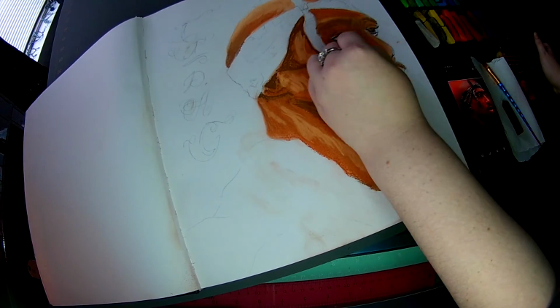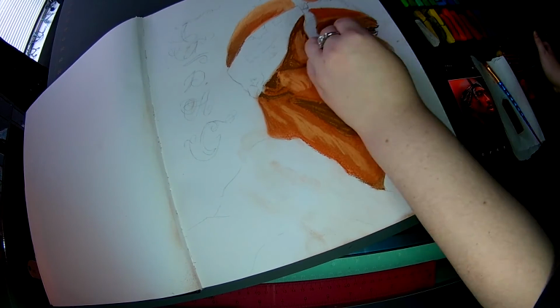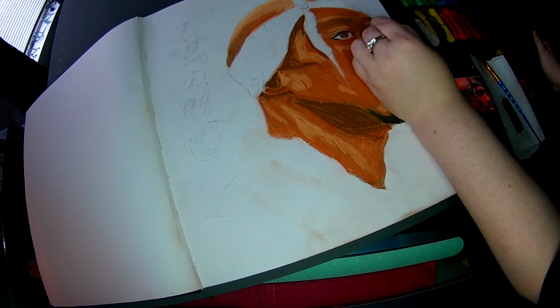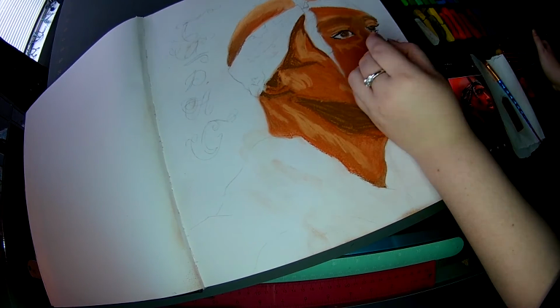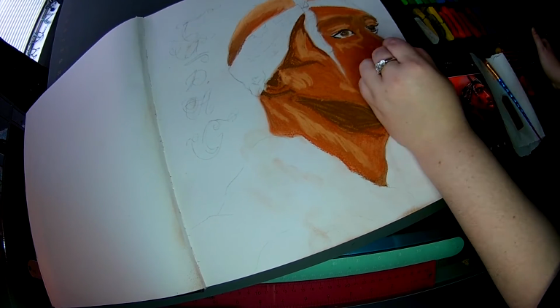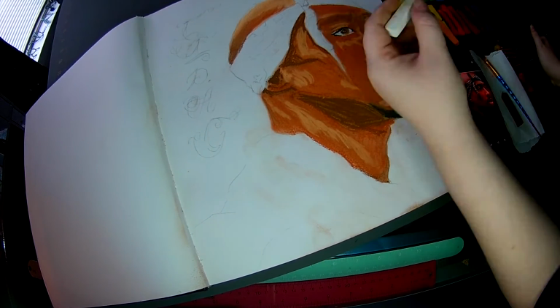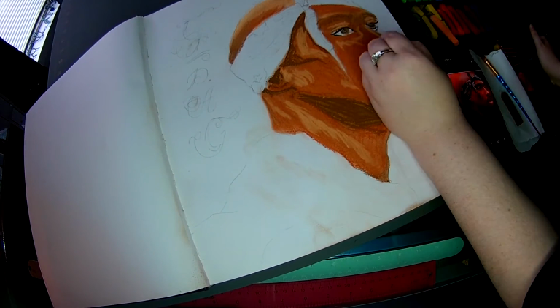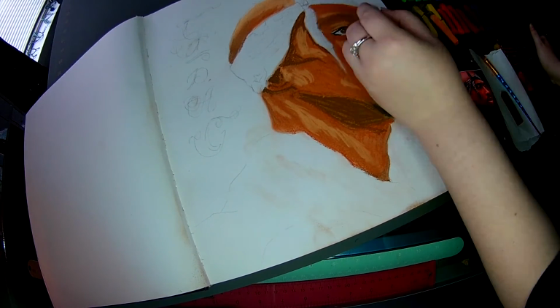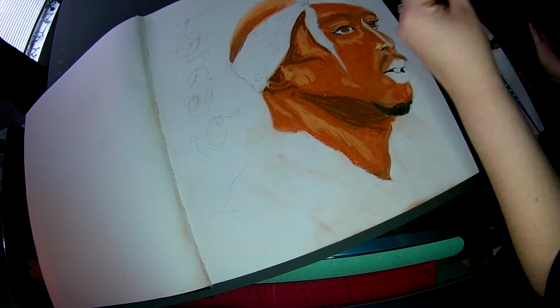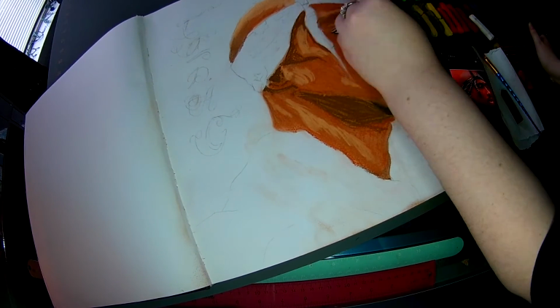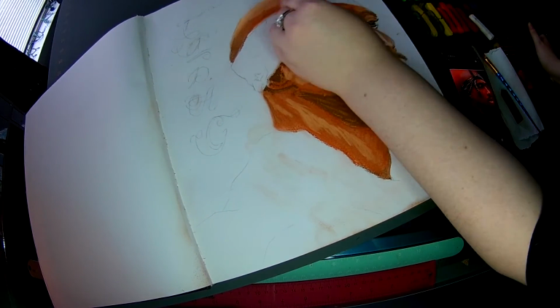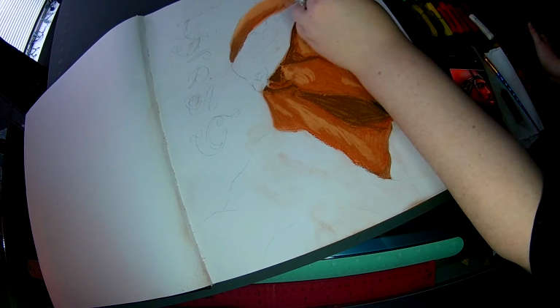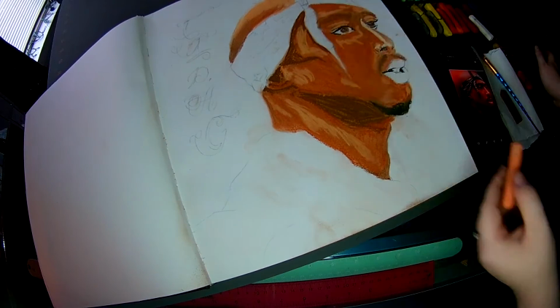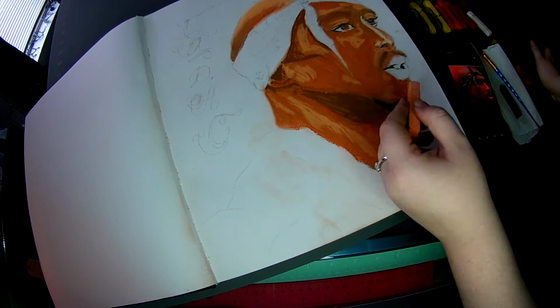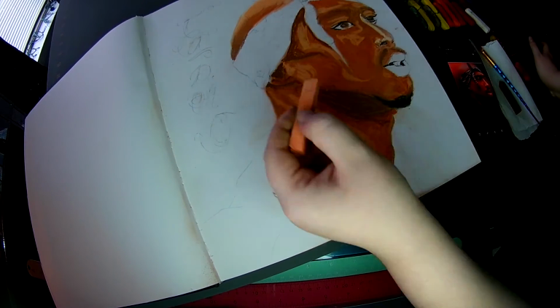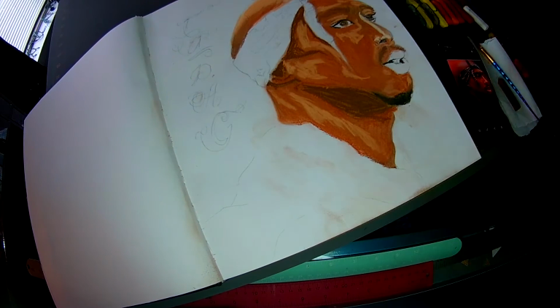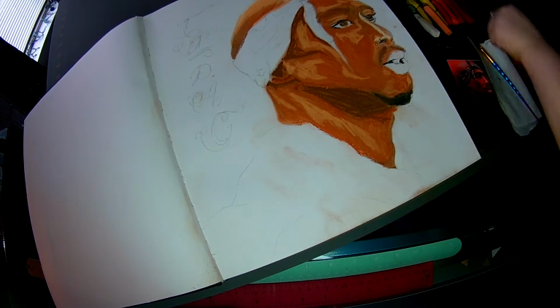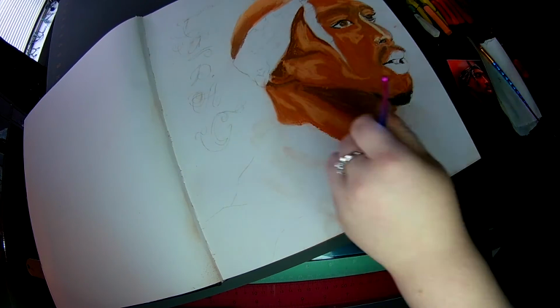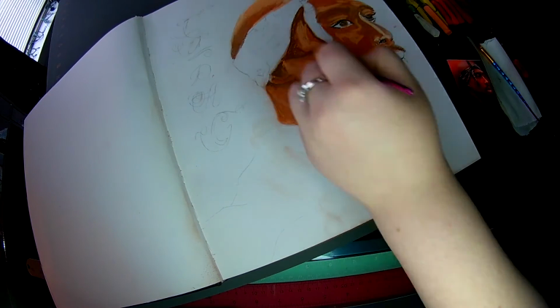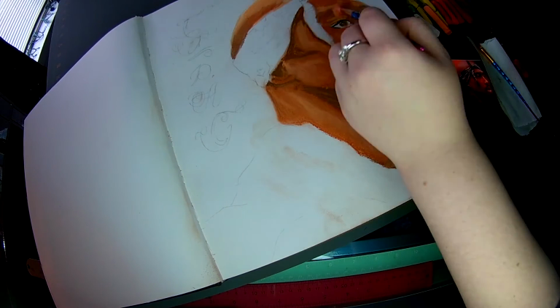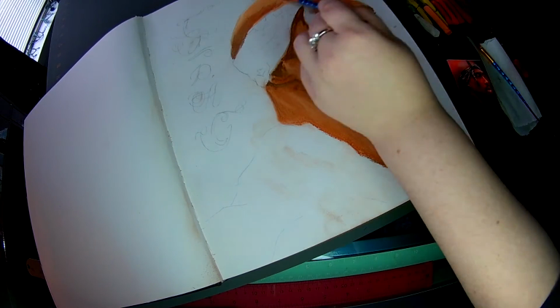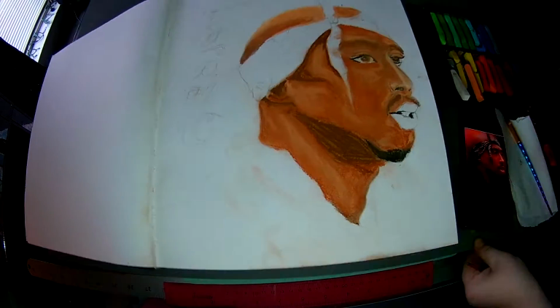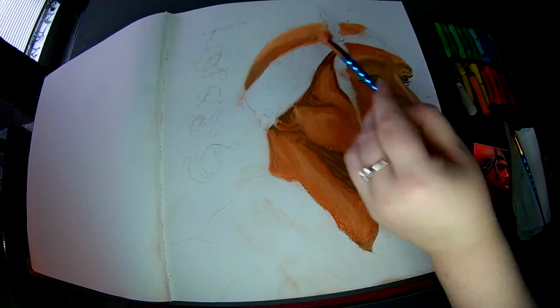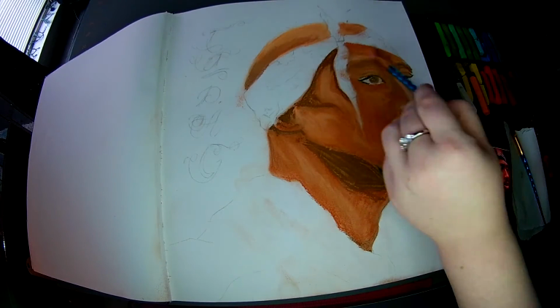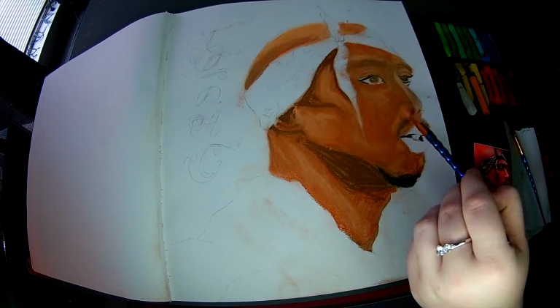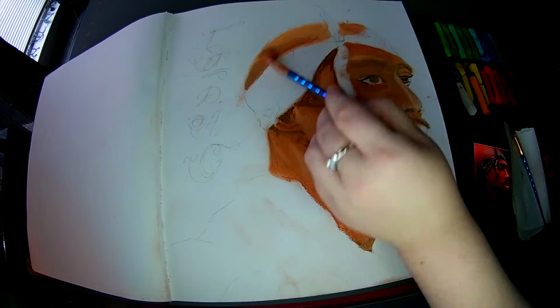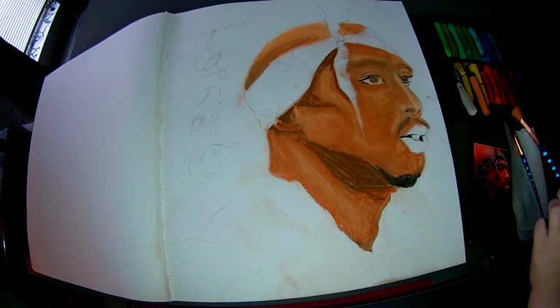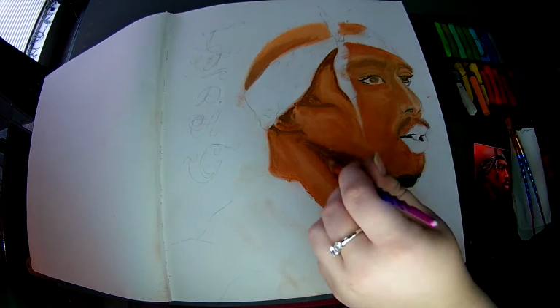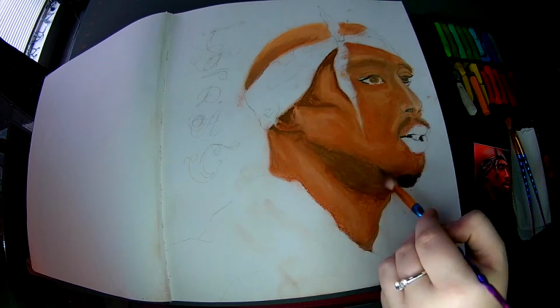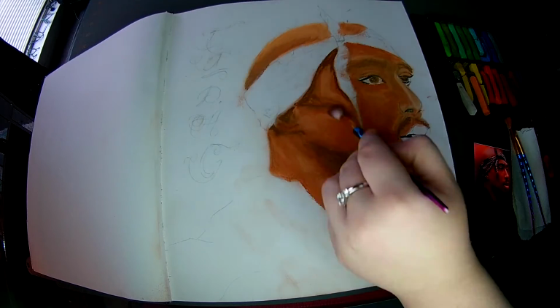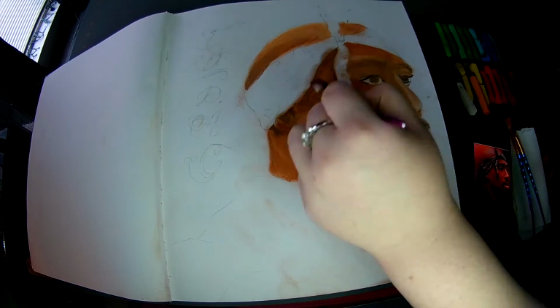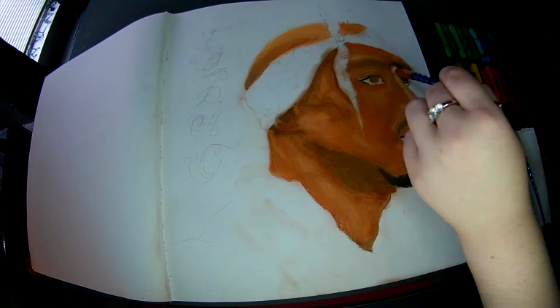That's just the peach color — it kind of looks like I'm drawing with white but it's a peach, and it's for the highlights. Then the super super bright highlights we'll use white.